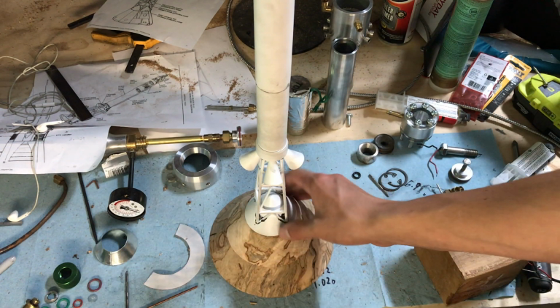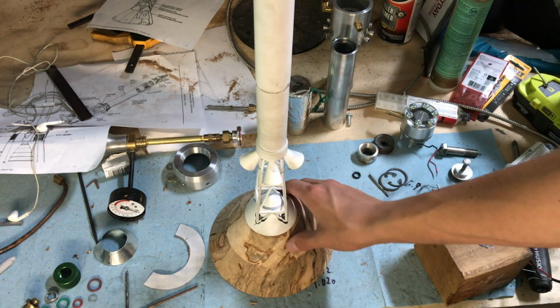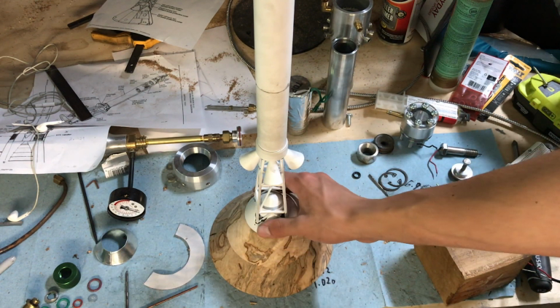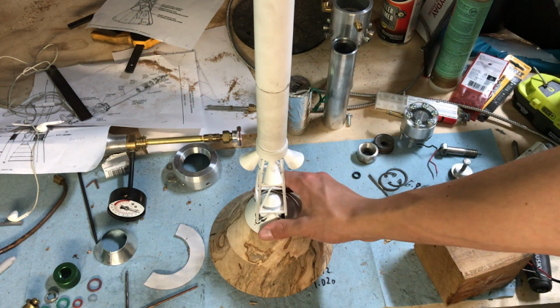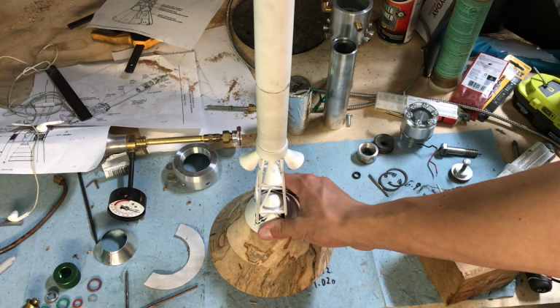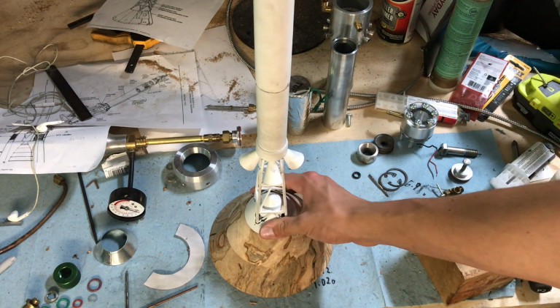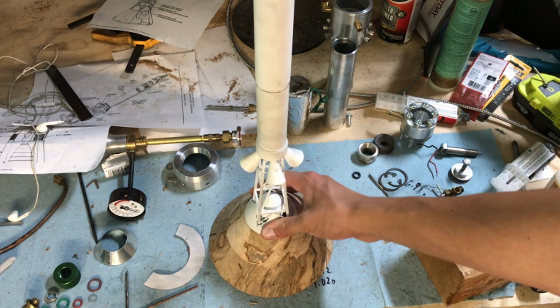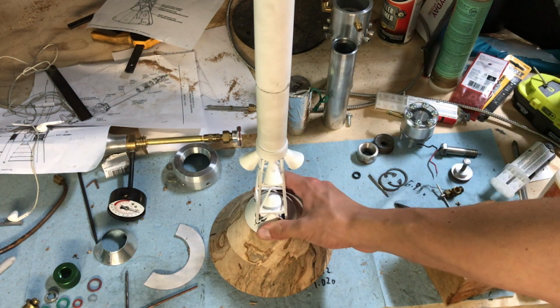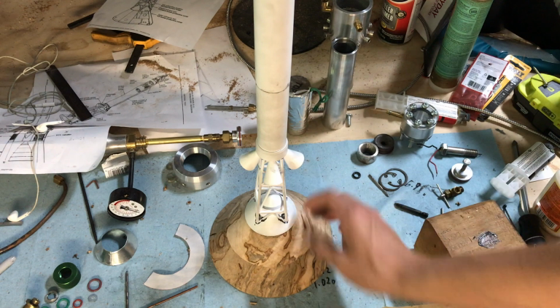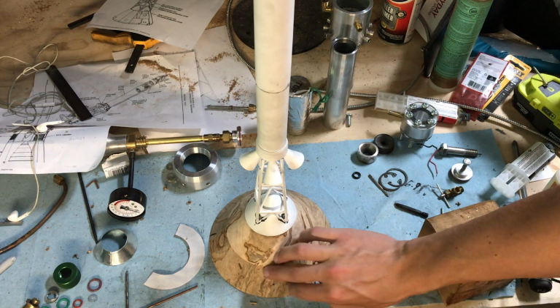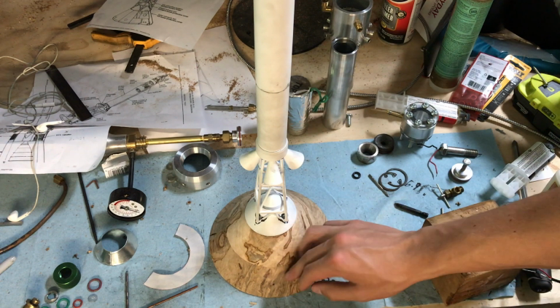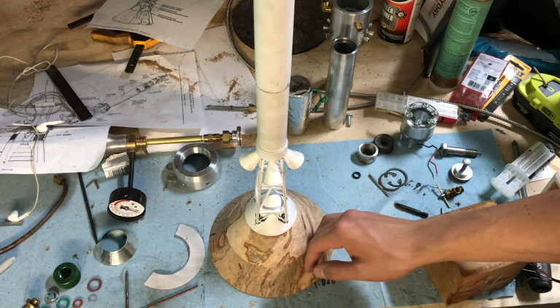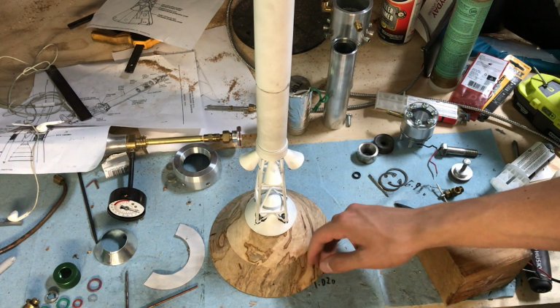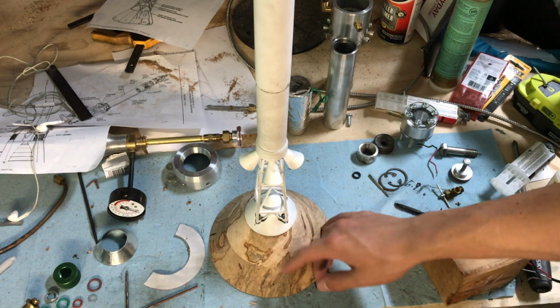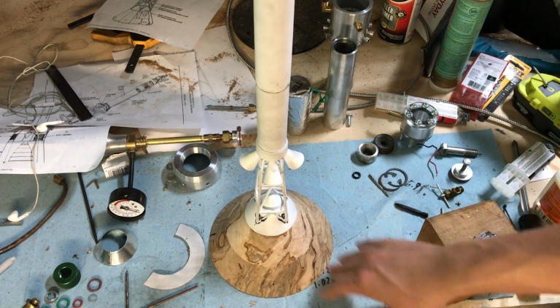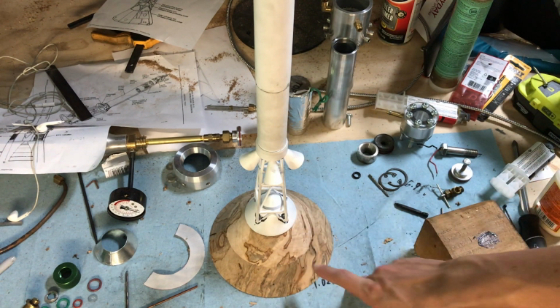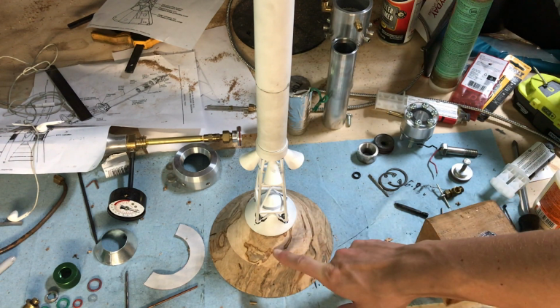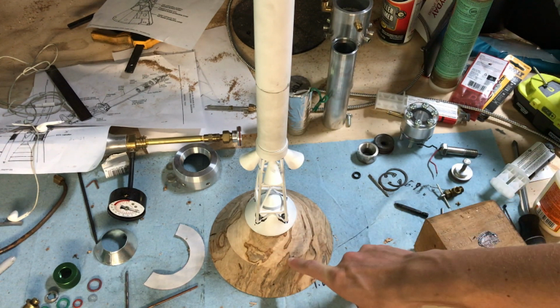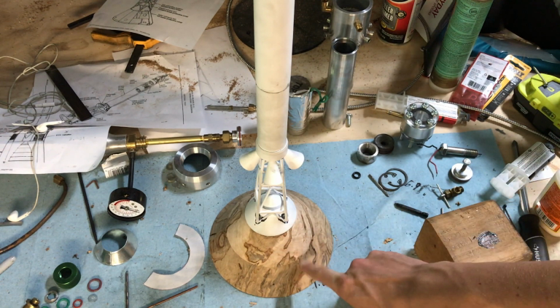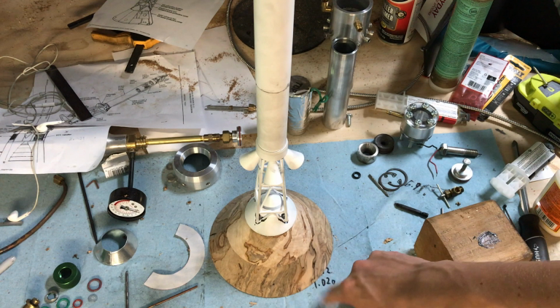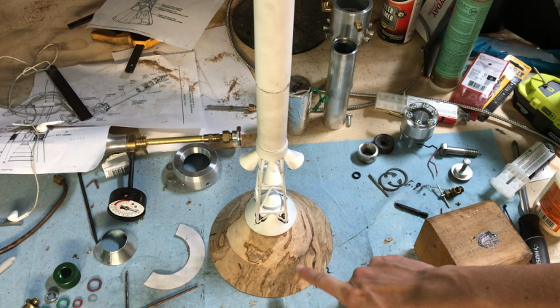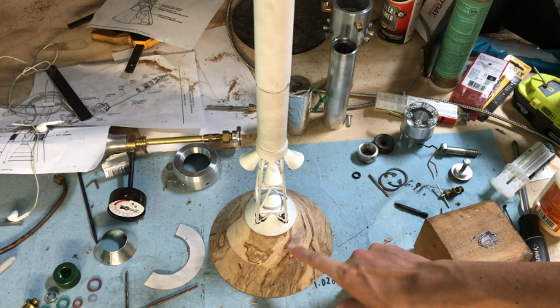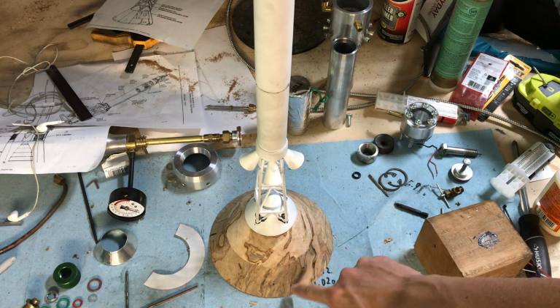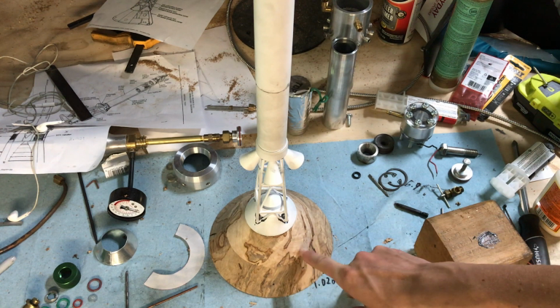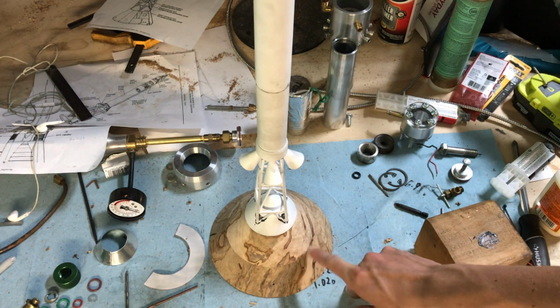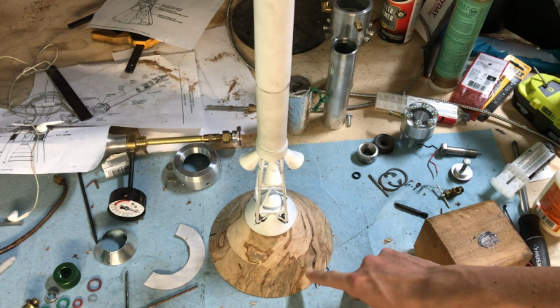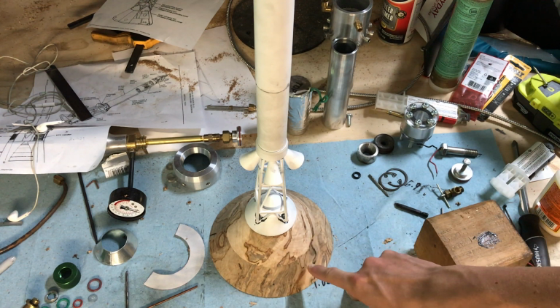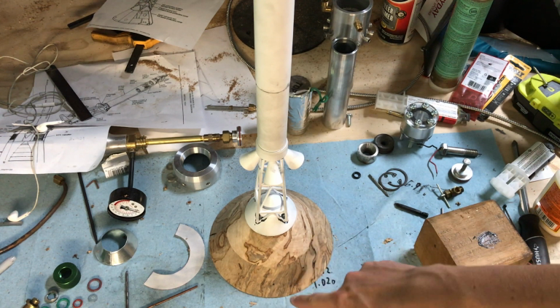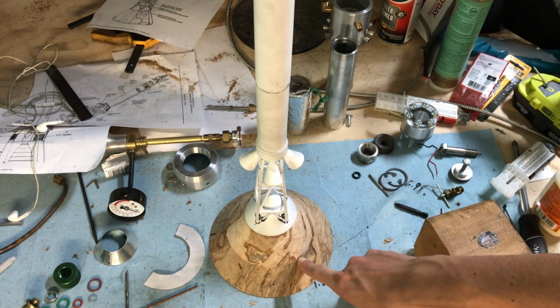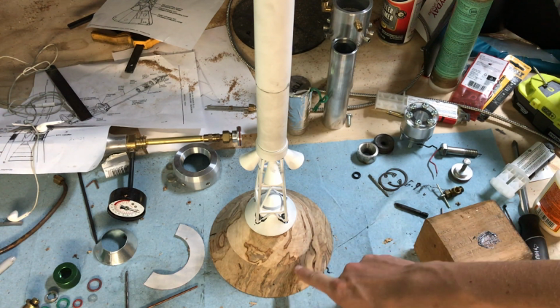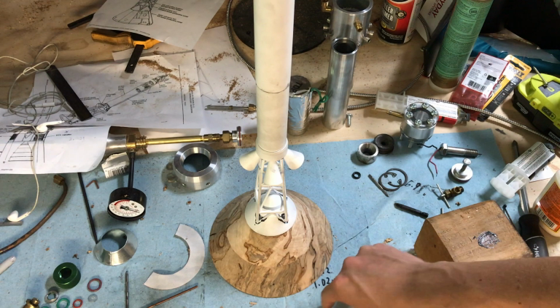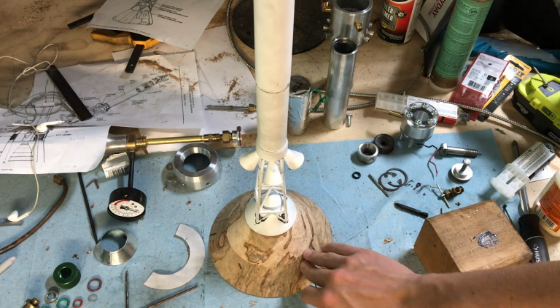For now, the next step is to do all of the detail work on the capsule, like the doors and the windows, and at least start getting those marked out so I can carve them in with a Dremel, and then we'll go on to the painting.